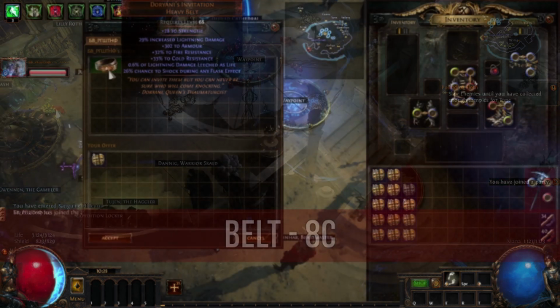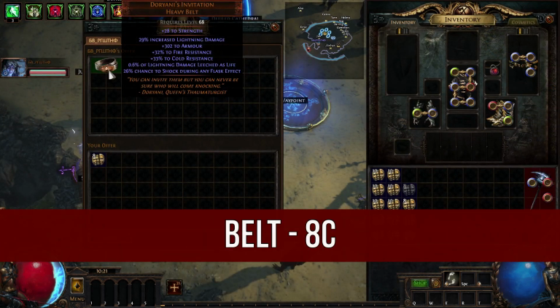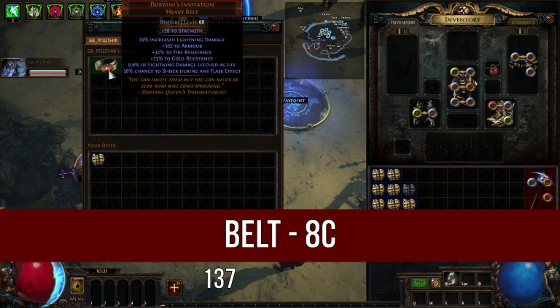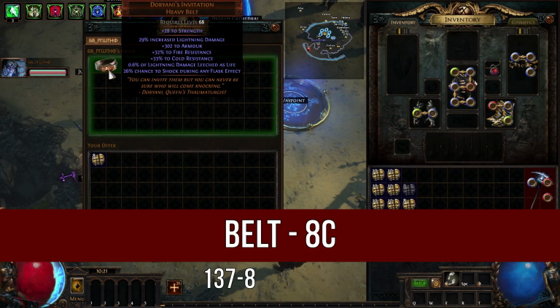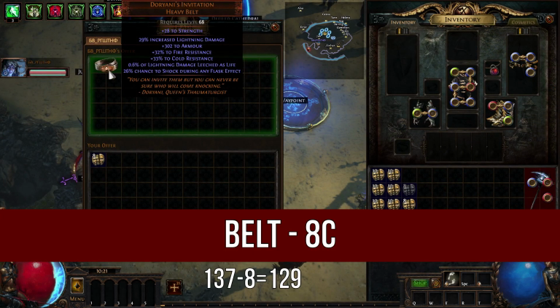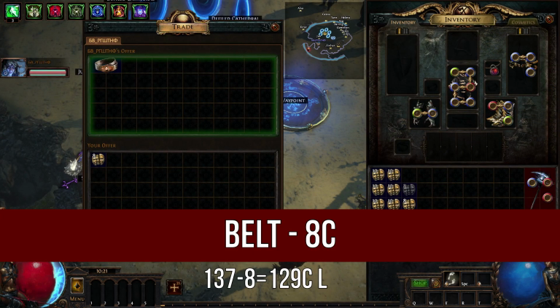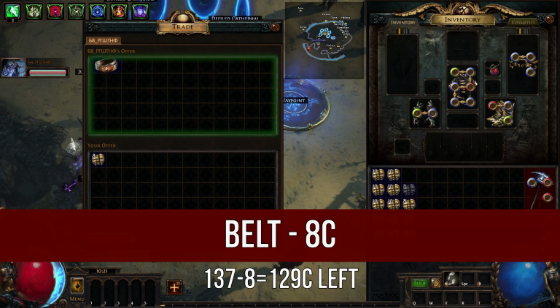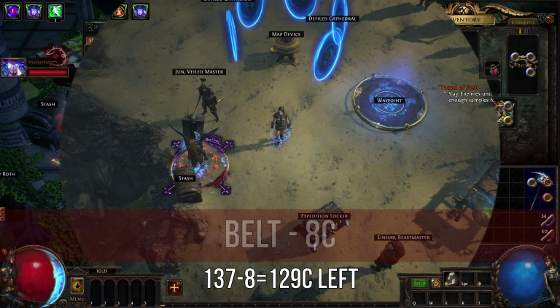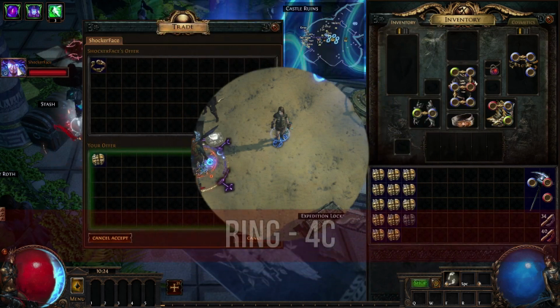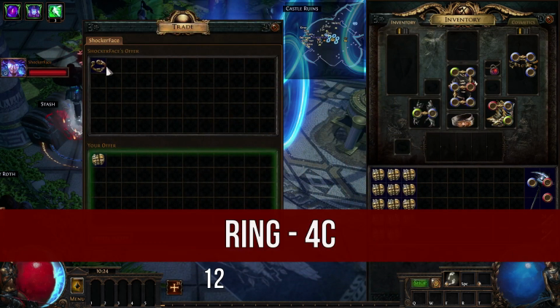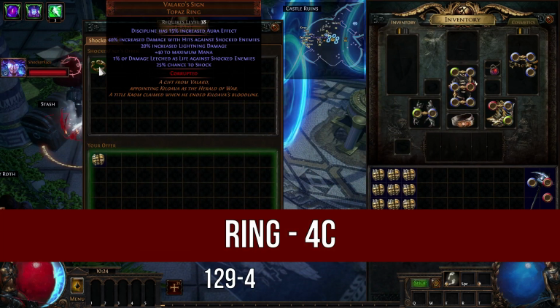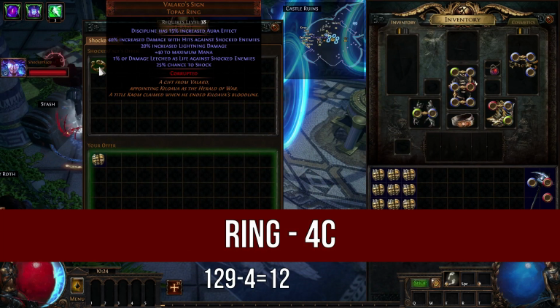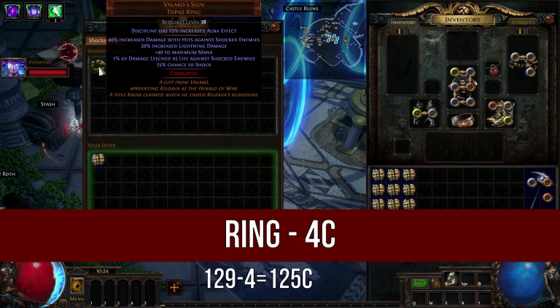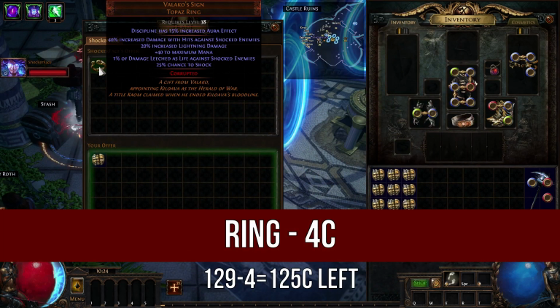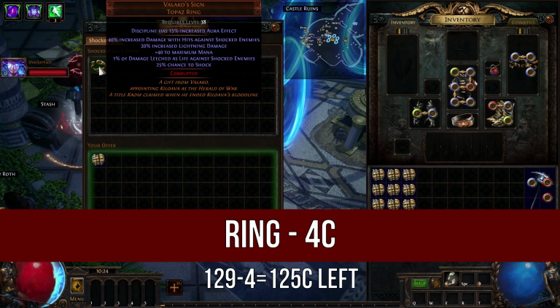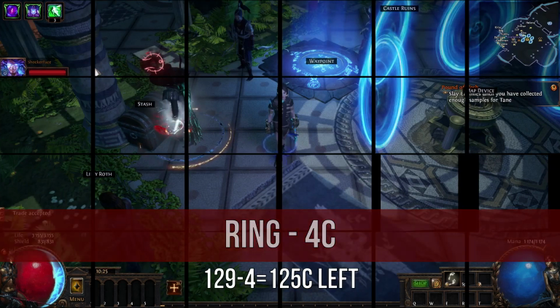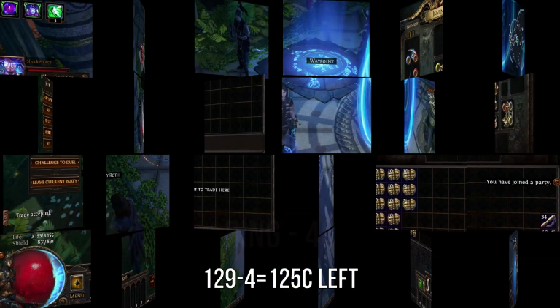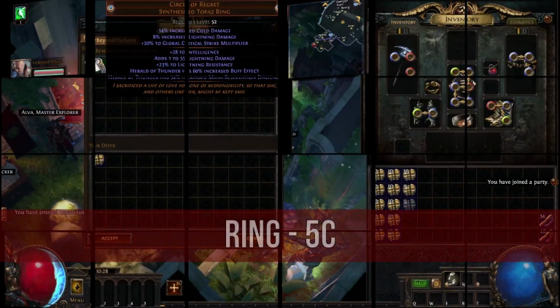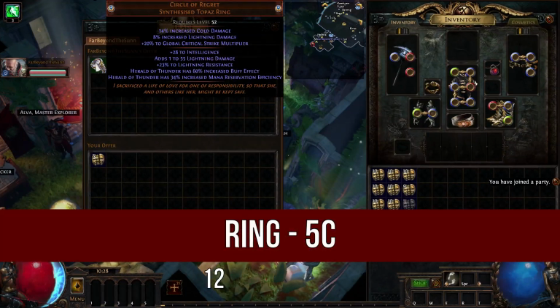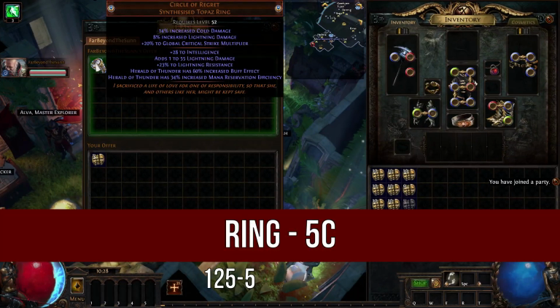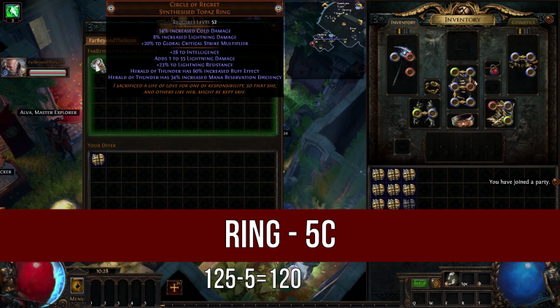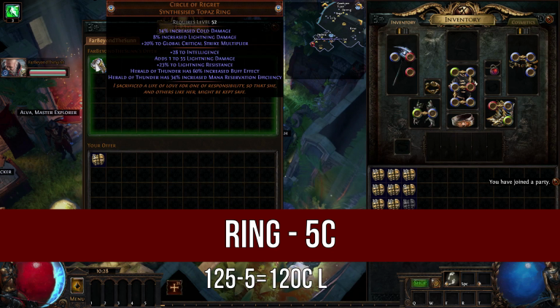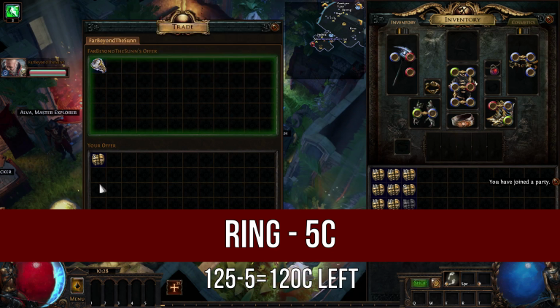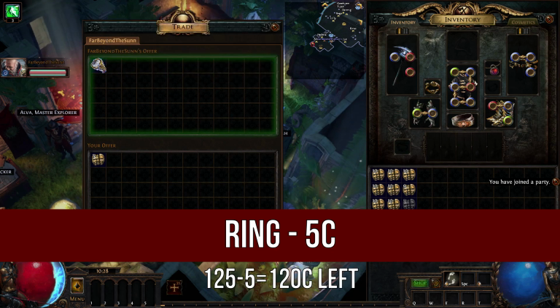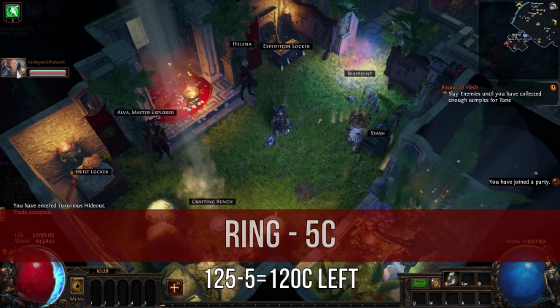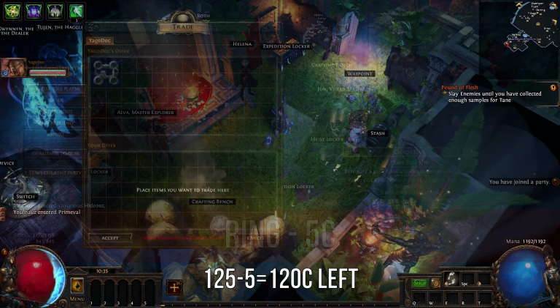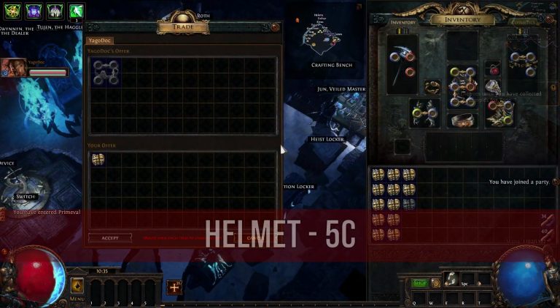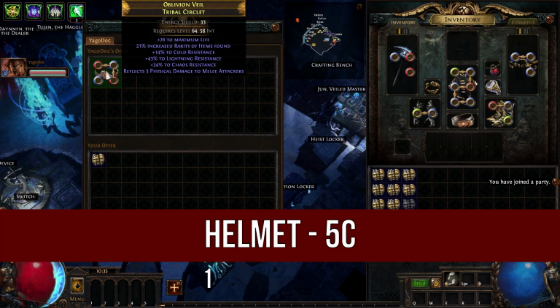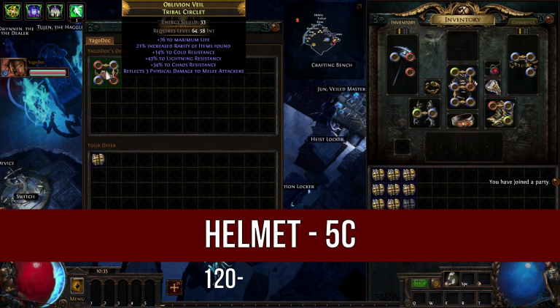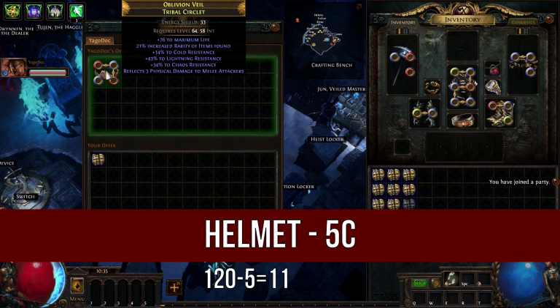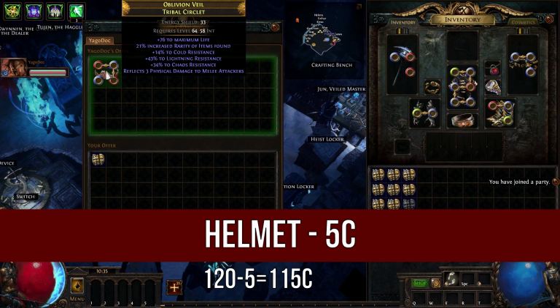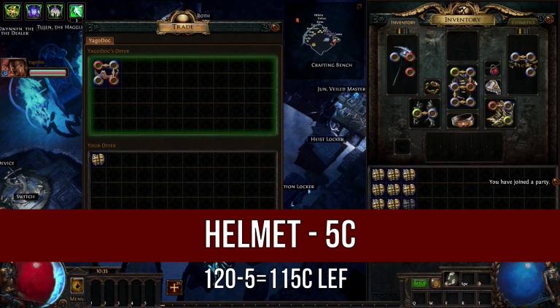Amulet with Spell Damage and plus level of all Lightning Skill Gems. Doriani Invitation Belt with Lightning Damage. Balakos Sight Ring with more Lightning Damage. Circle of Regret Topaz Ring with more Damage. And a second ring with Life and needed Resistance.